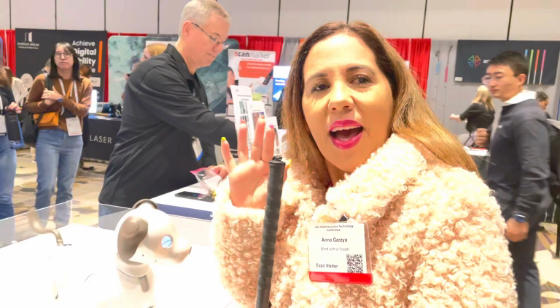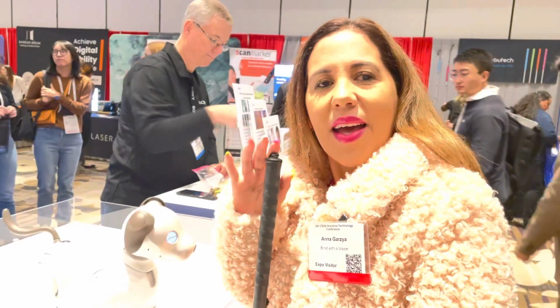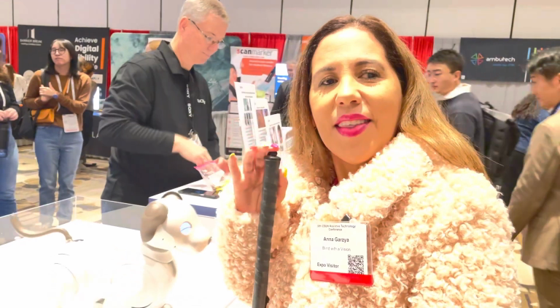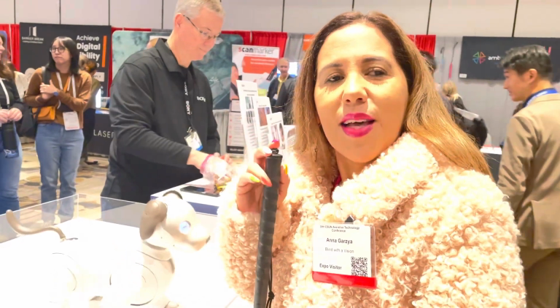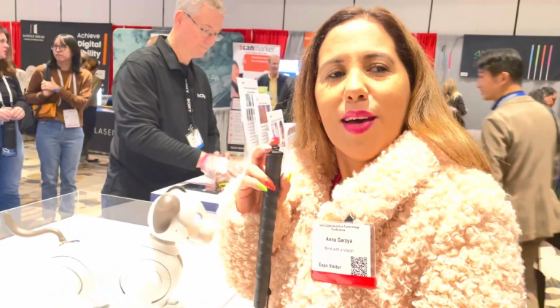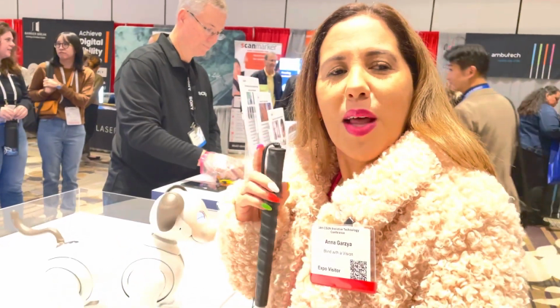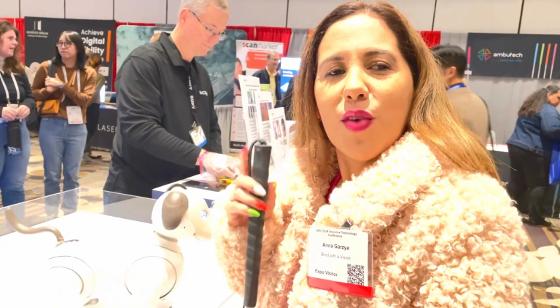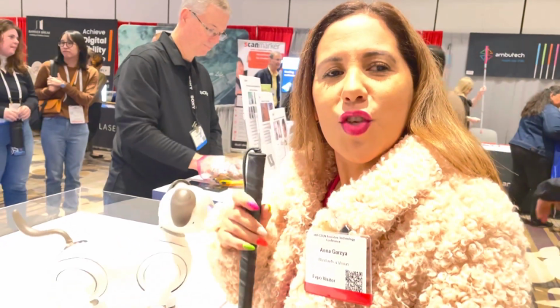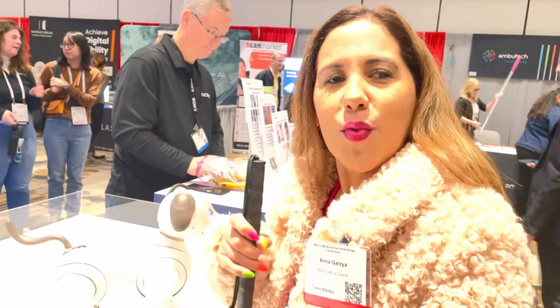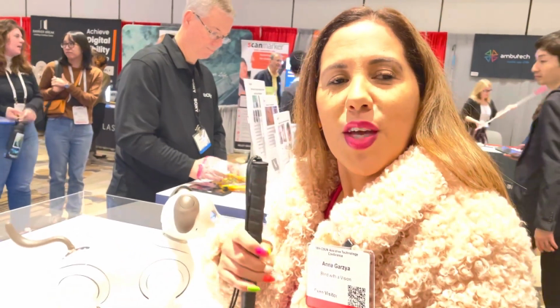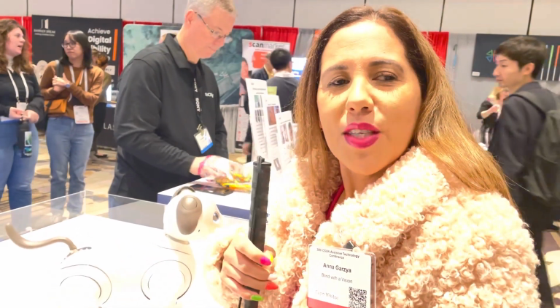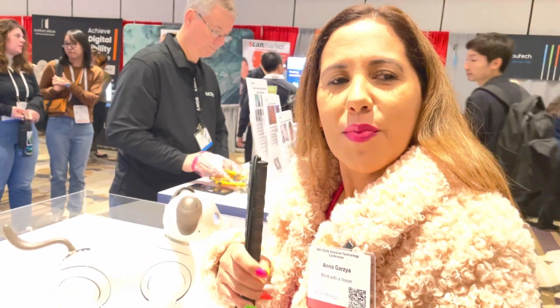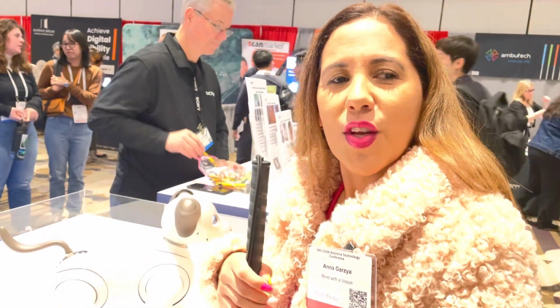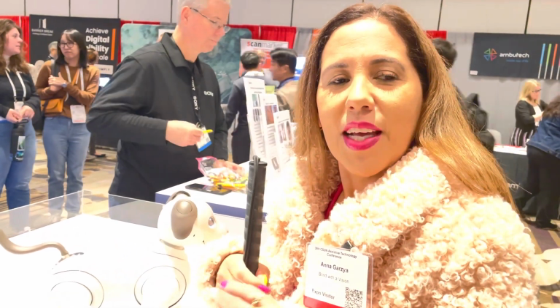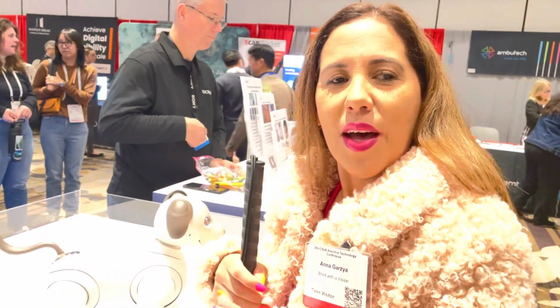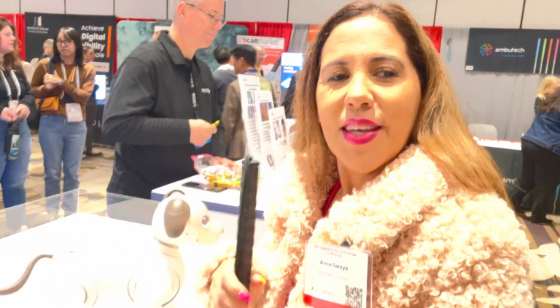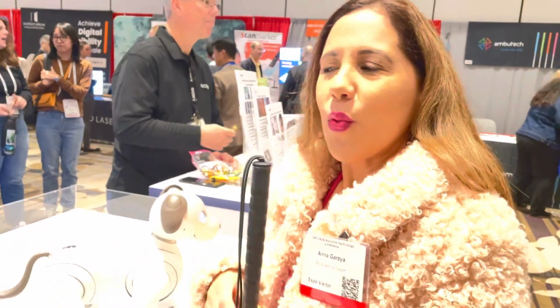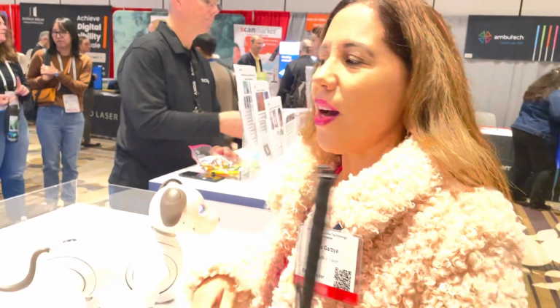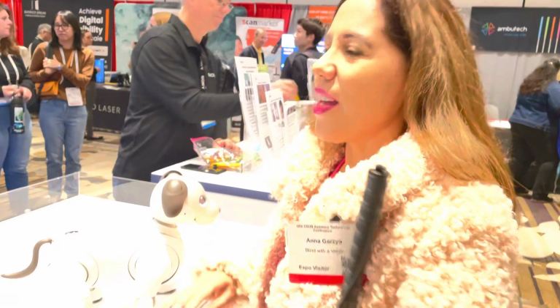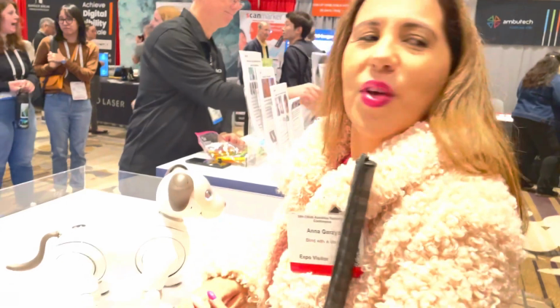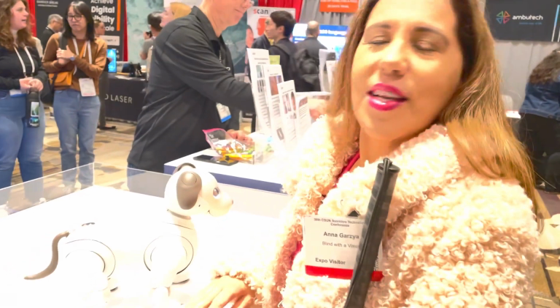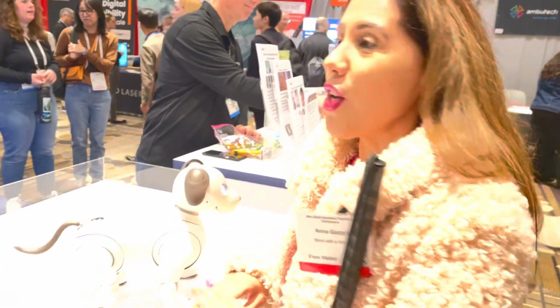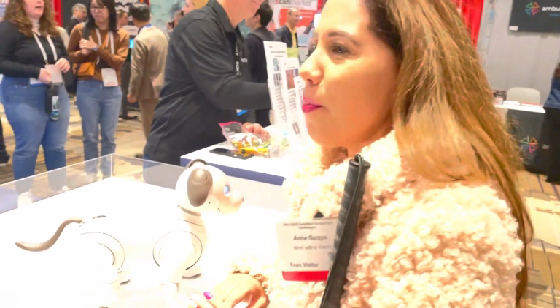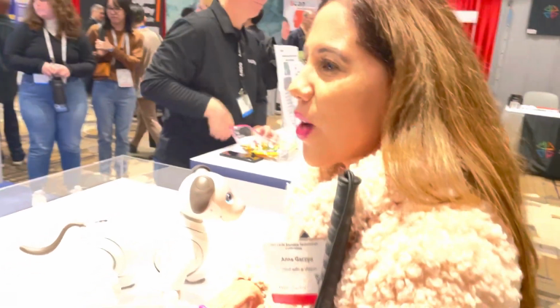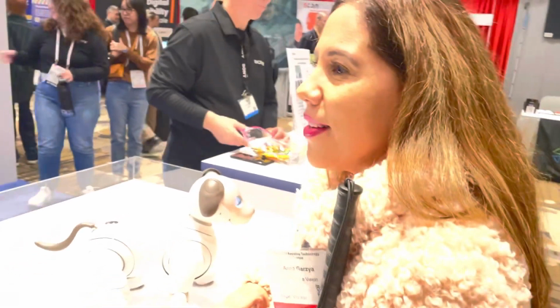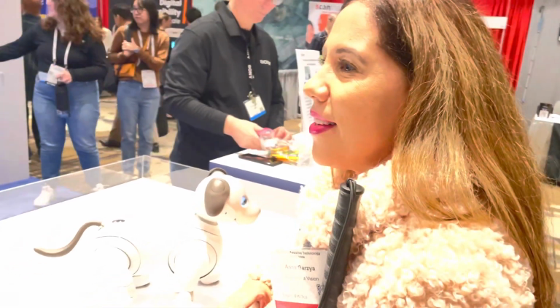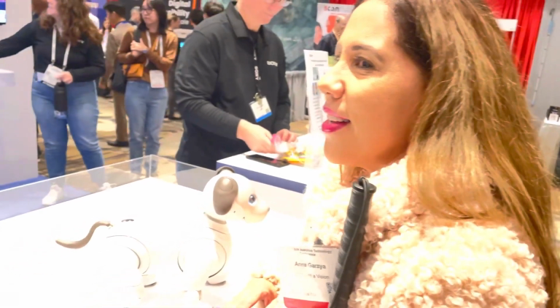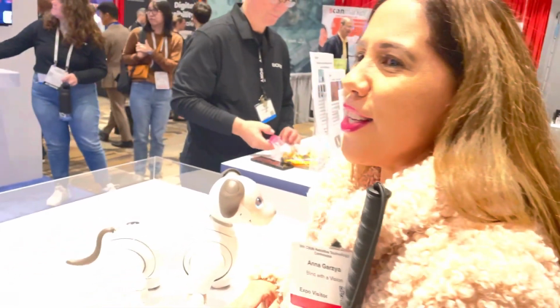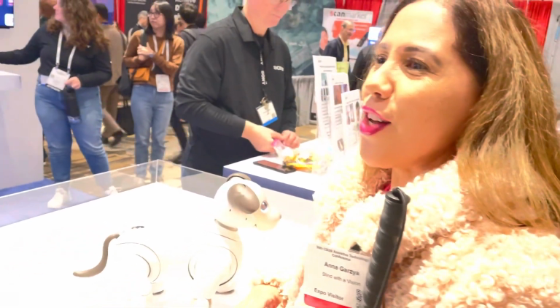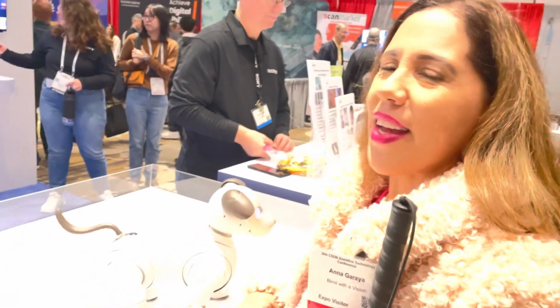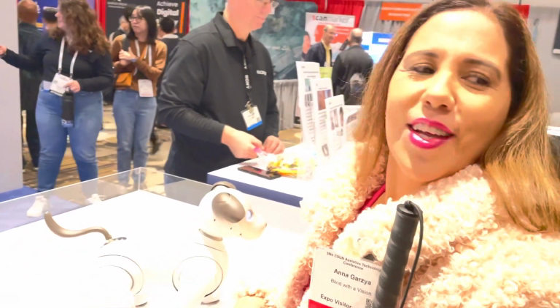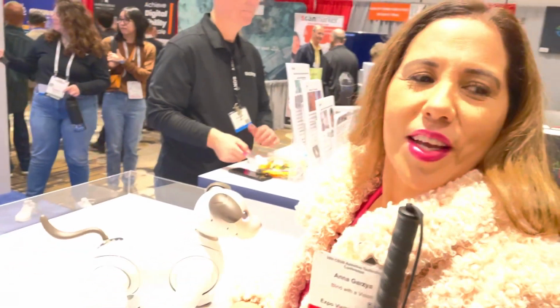Hi, this is Anna from Flying with a Vision, where we always have a vision. And guess what? We are here with Sony Electronics.